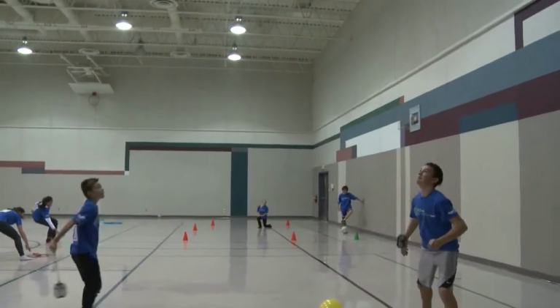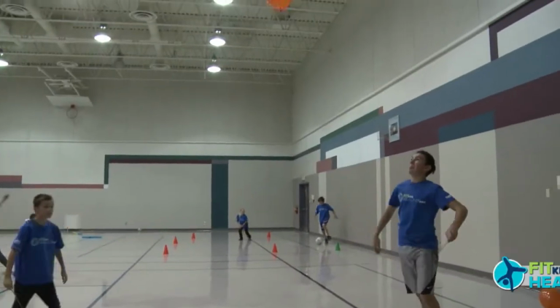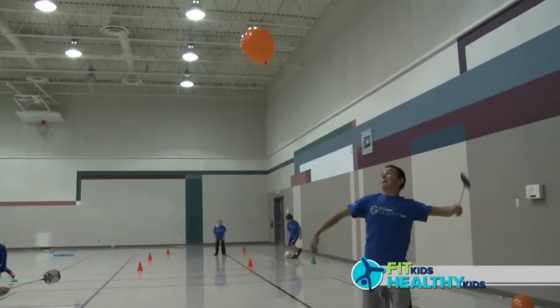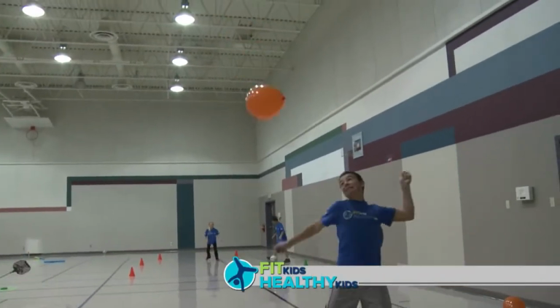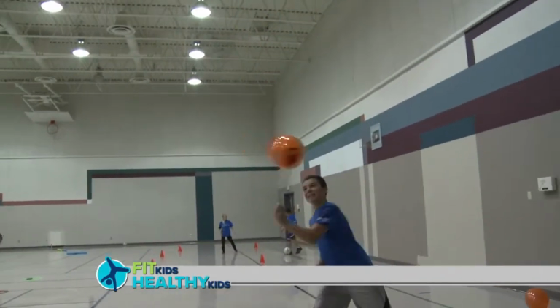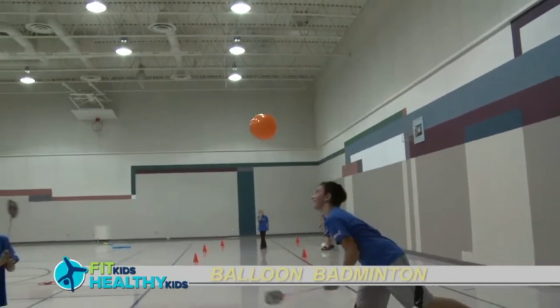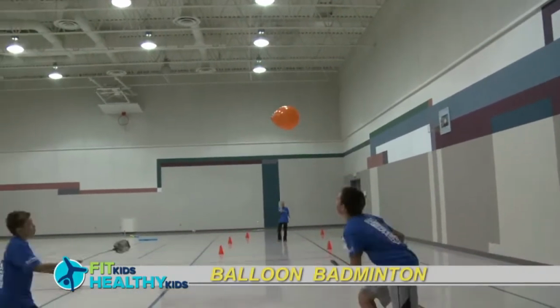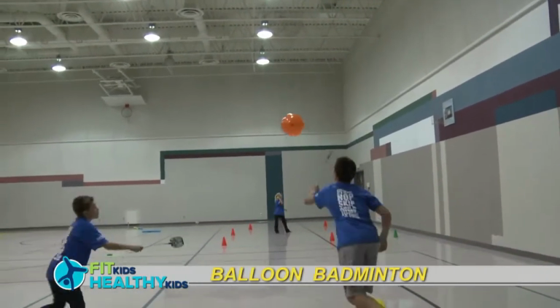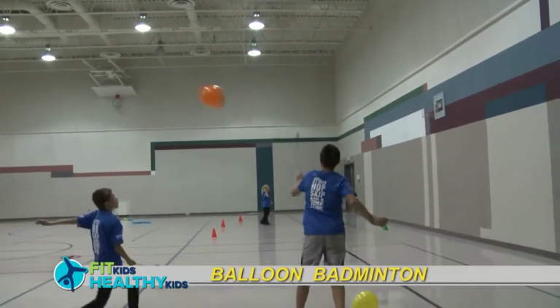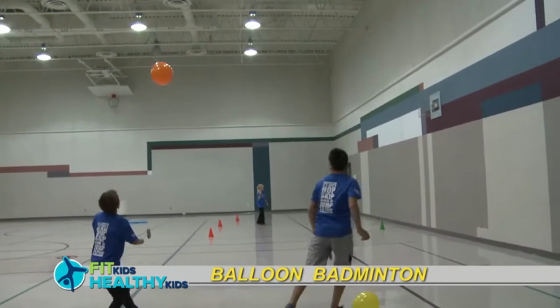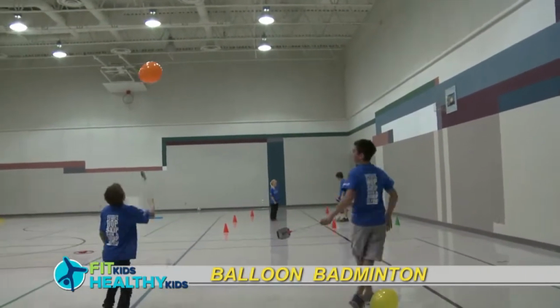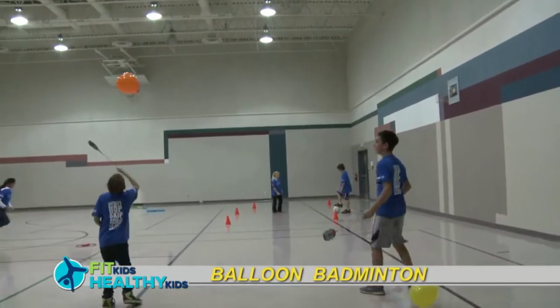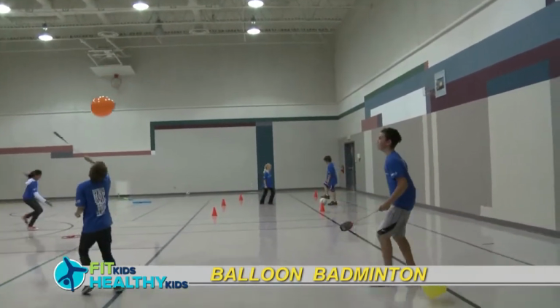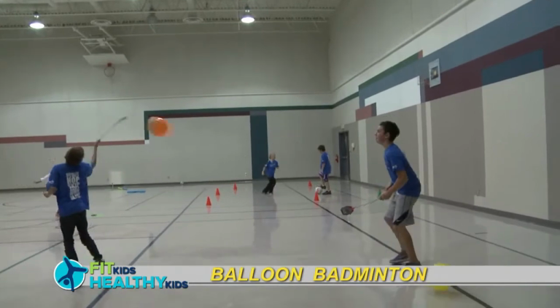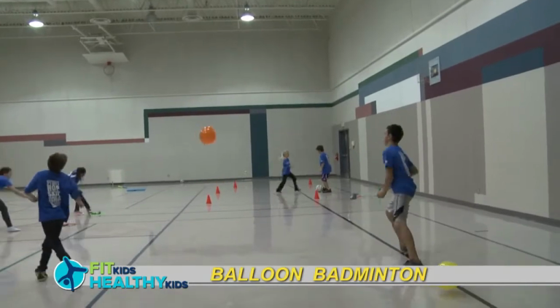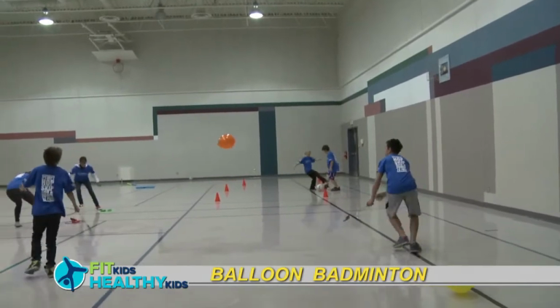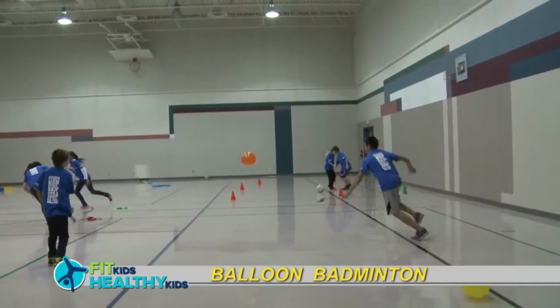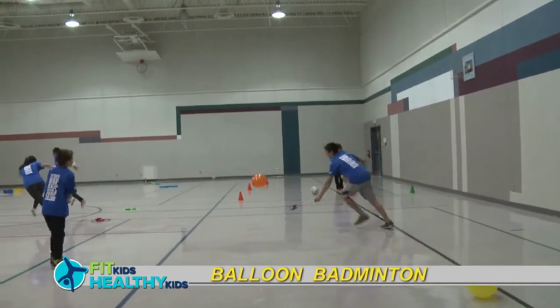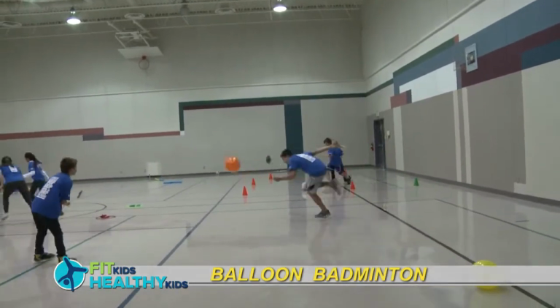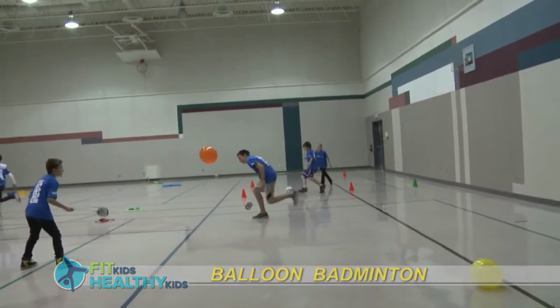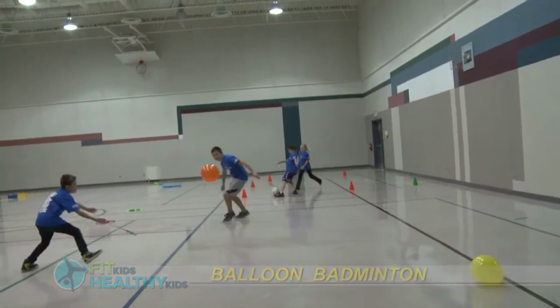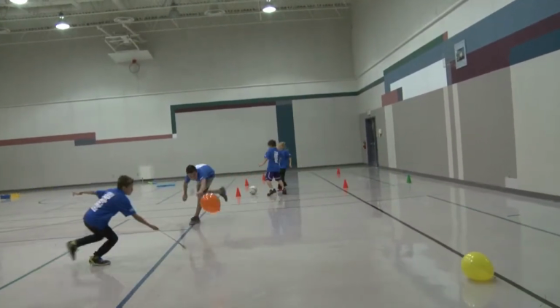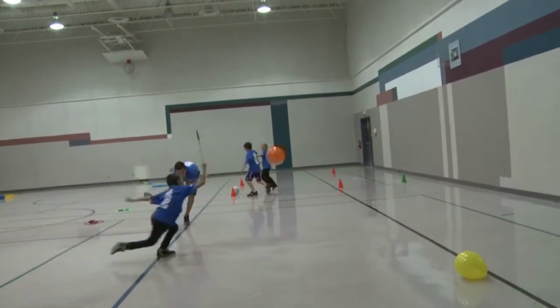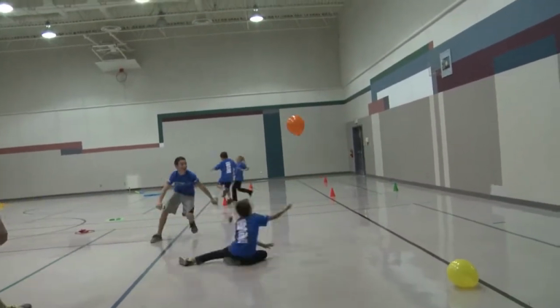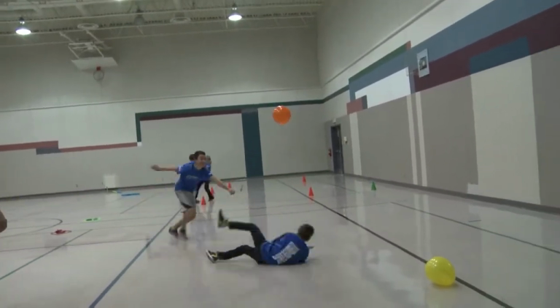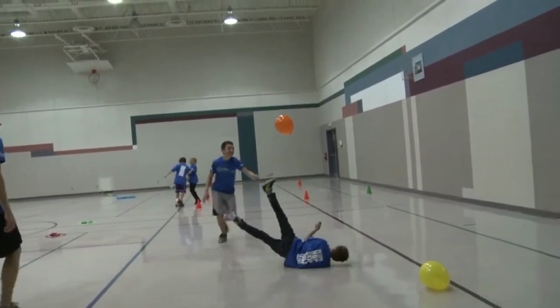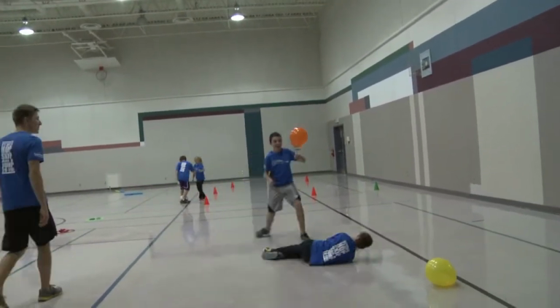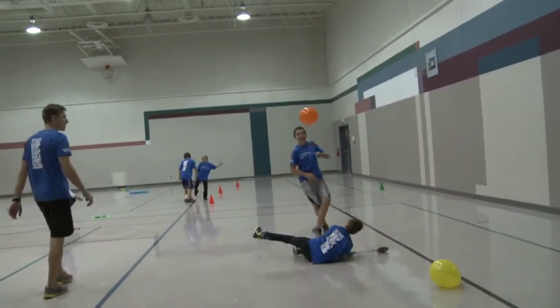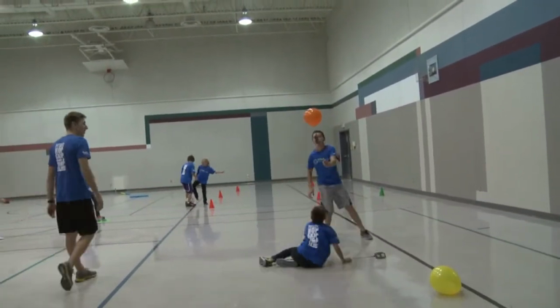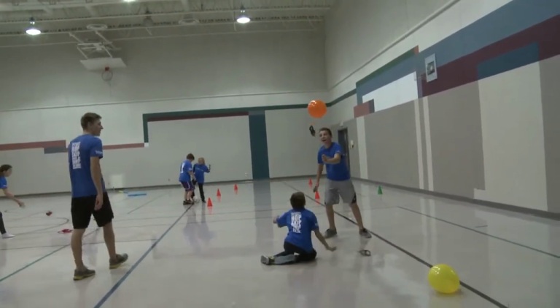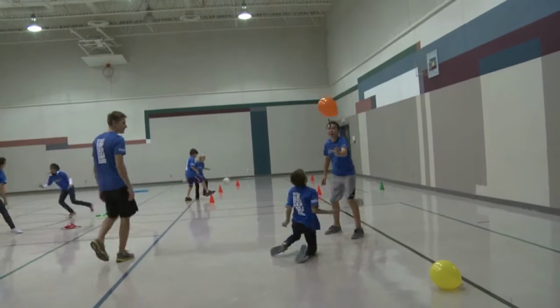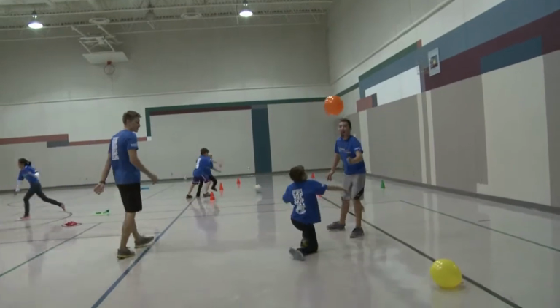Have the children use a slide swatter or half-noodle as their racket to keep the balloon in the air. Have them hit back and forth with their partner and count how many times they can keep it in the air.